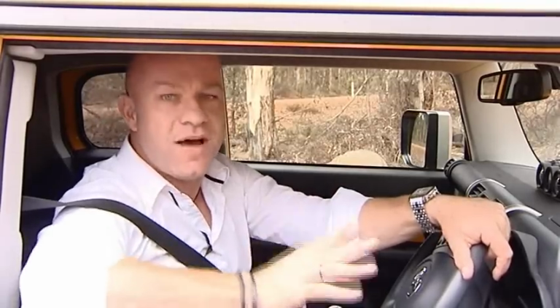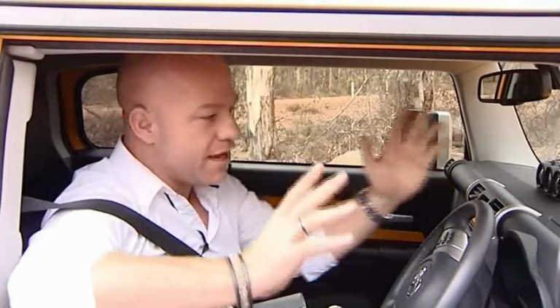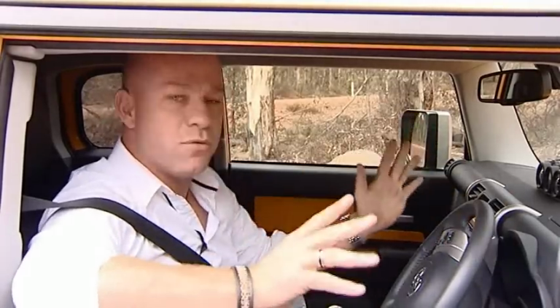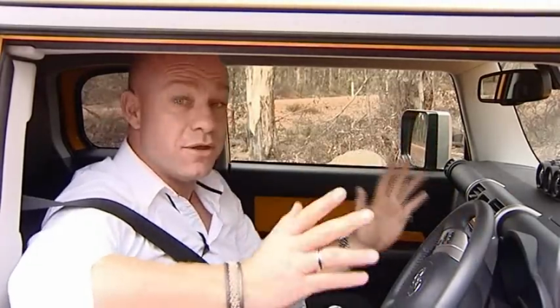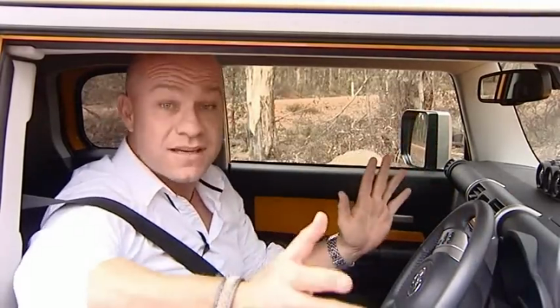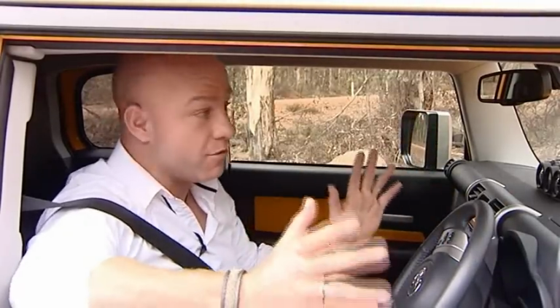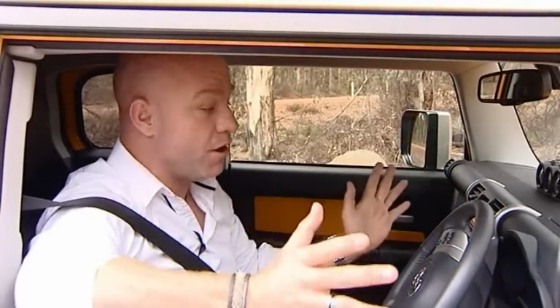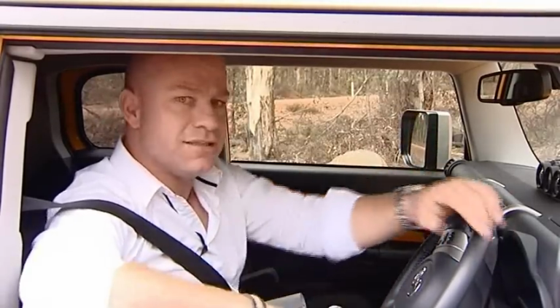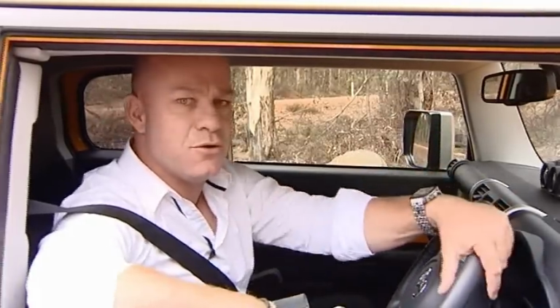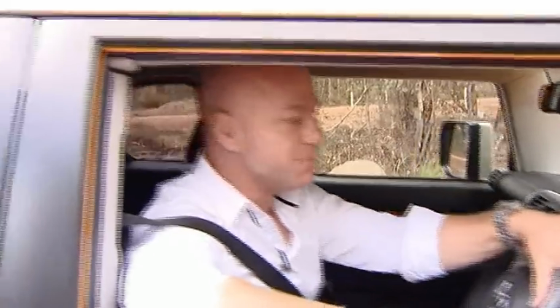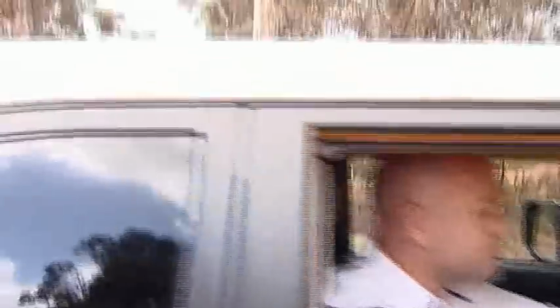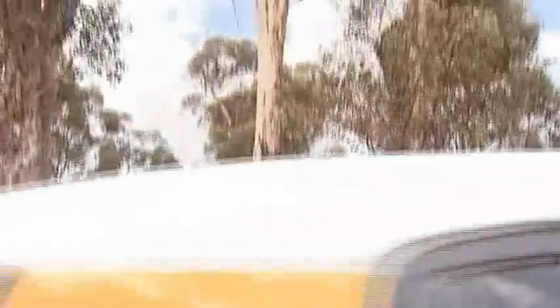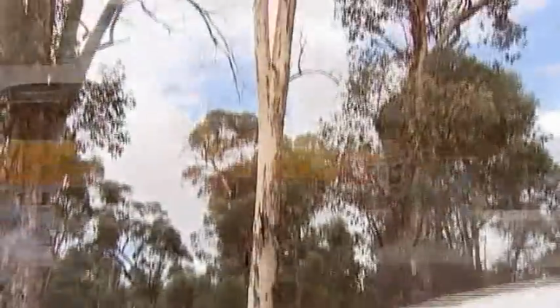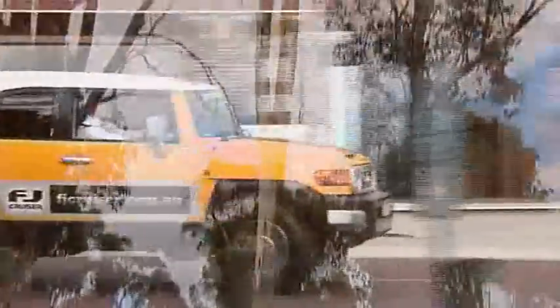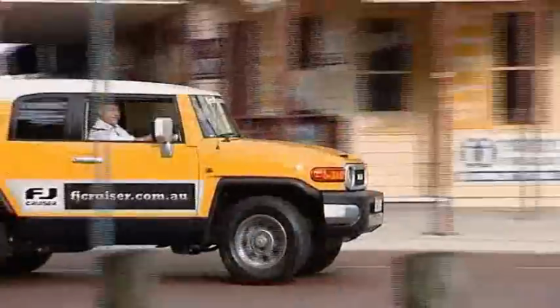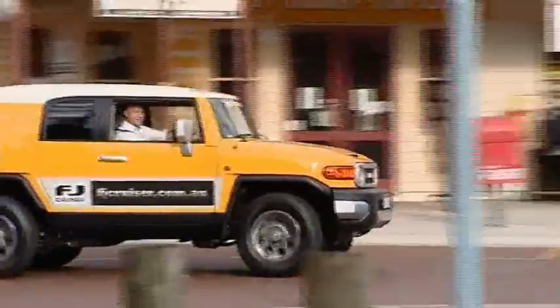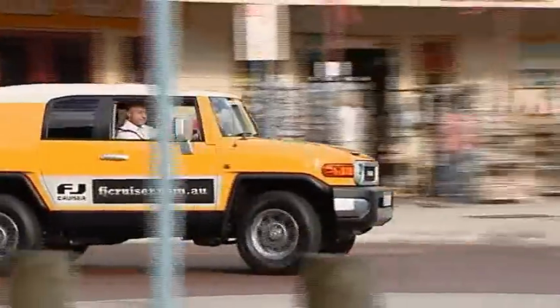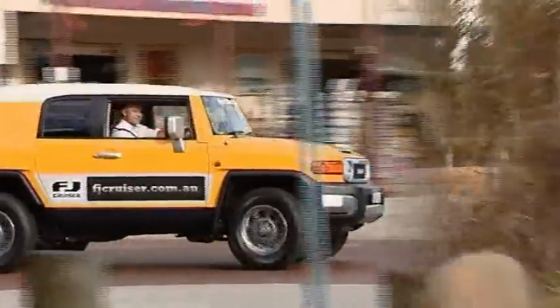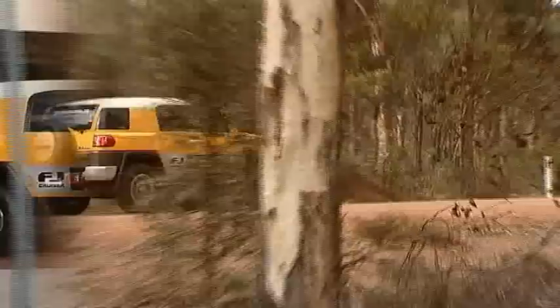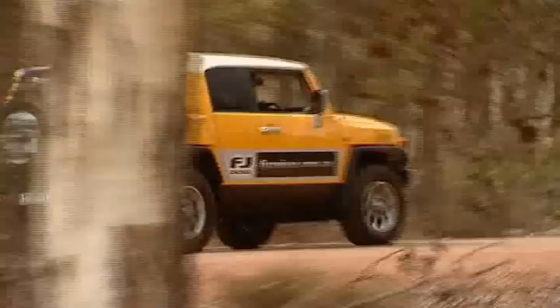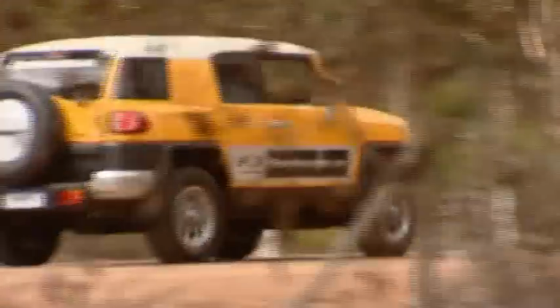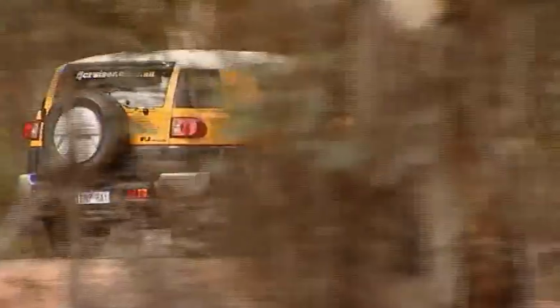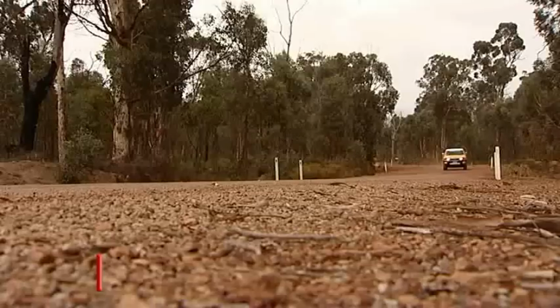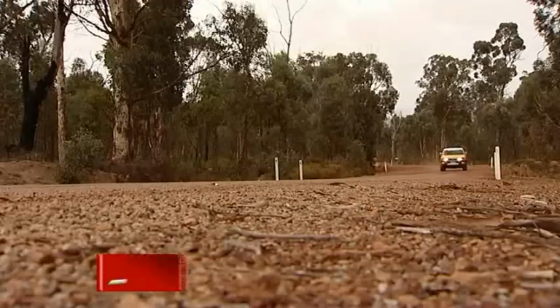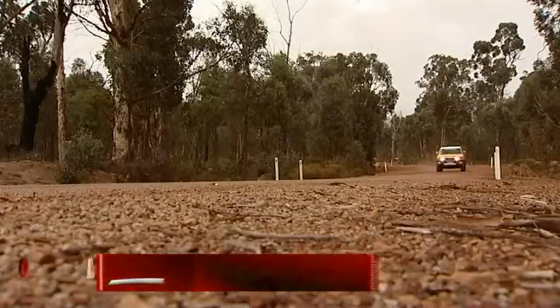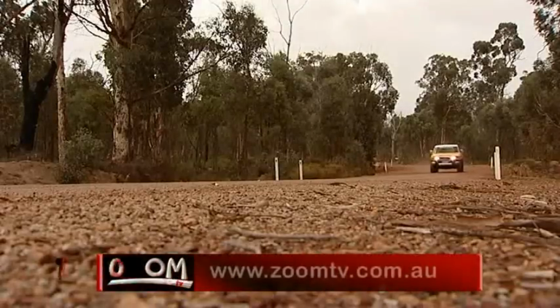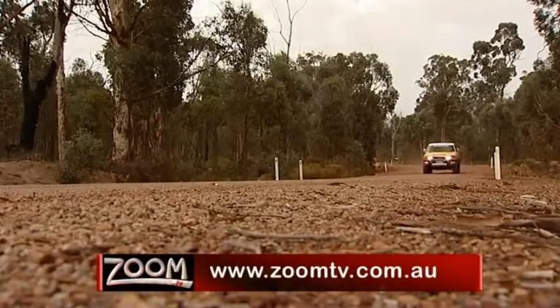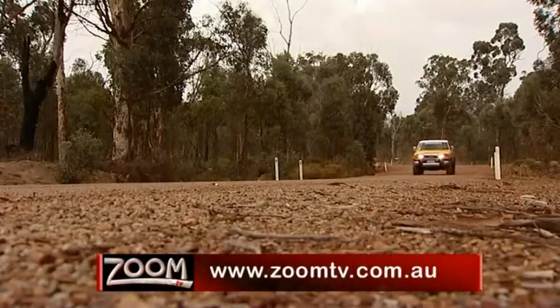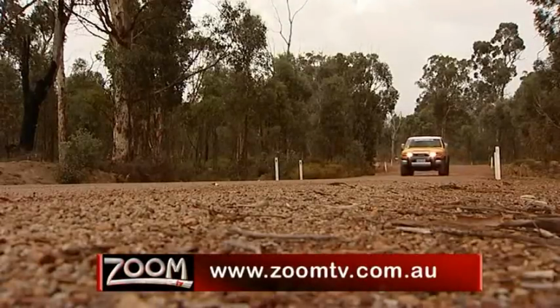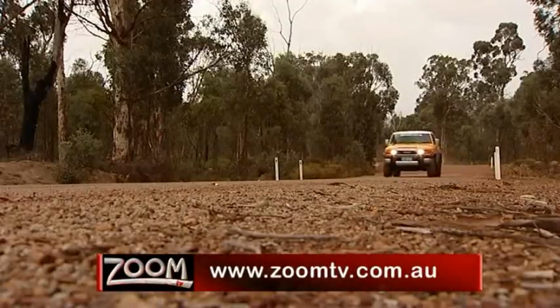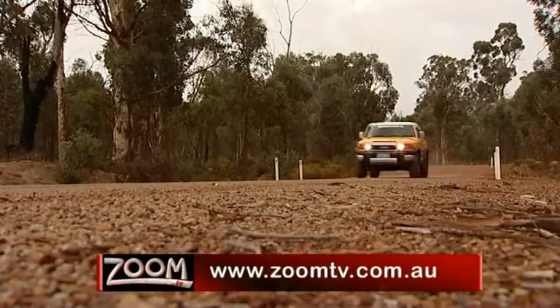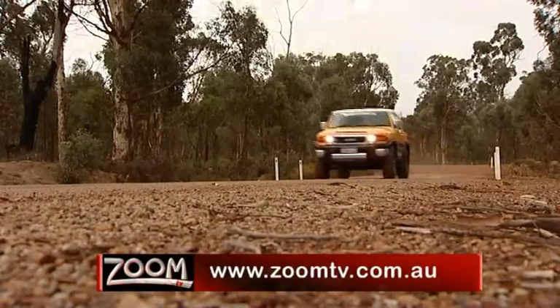So there you go. It's easy. It's fun. And you'd have to admit whether you're on the tarmac or off the road, she's pretty cool. If you think it's time to trade the cafes for the creek bed, then check out zoomtv.com.au and follow the links to the brand new Toyota FJ Cruiser.